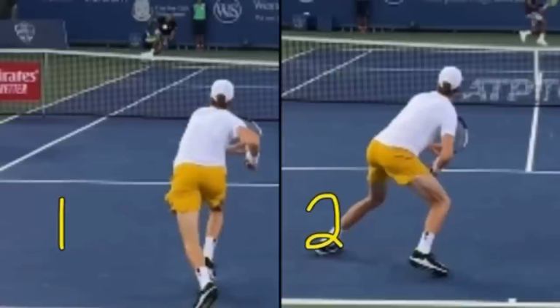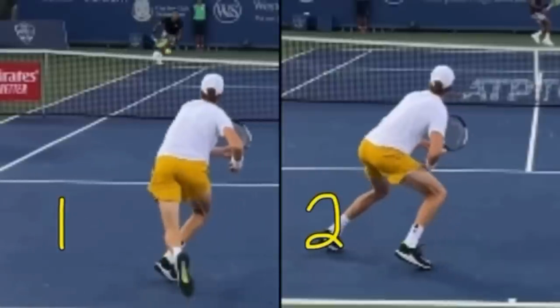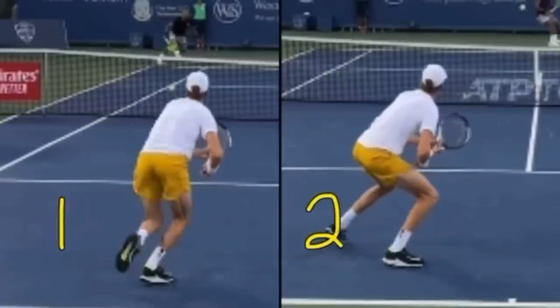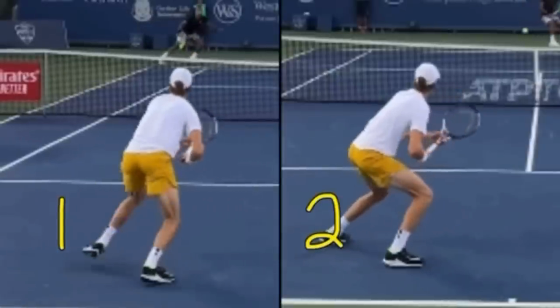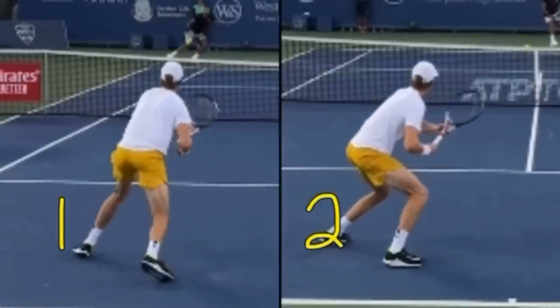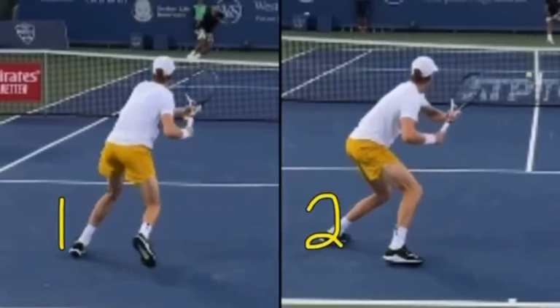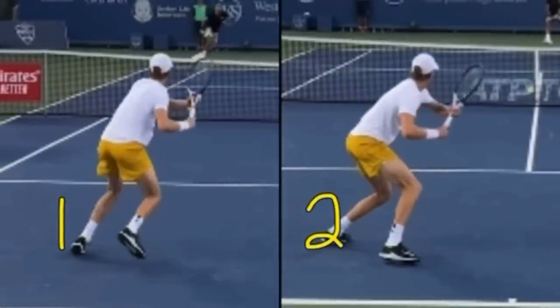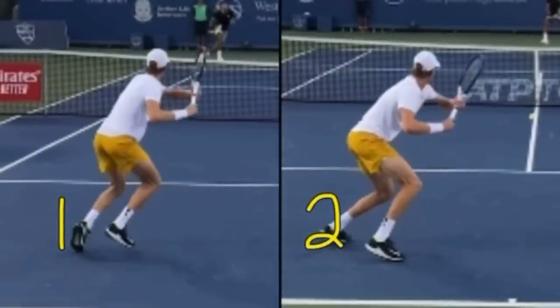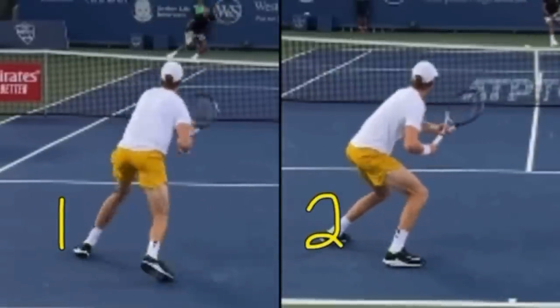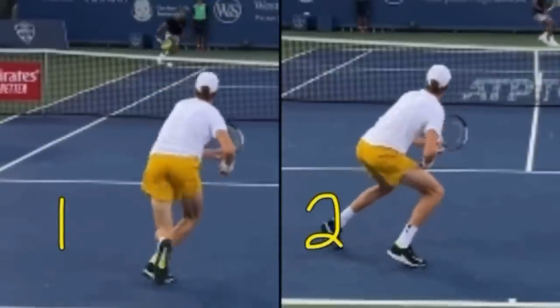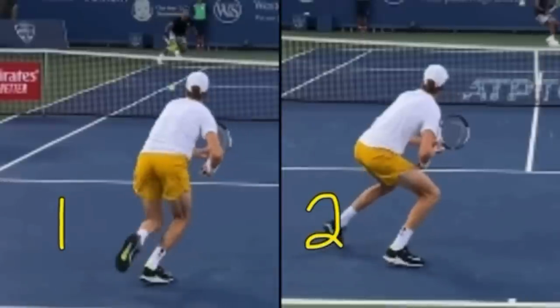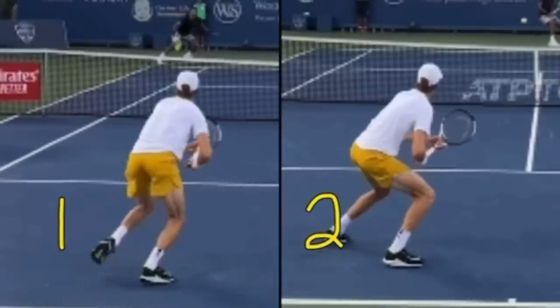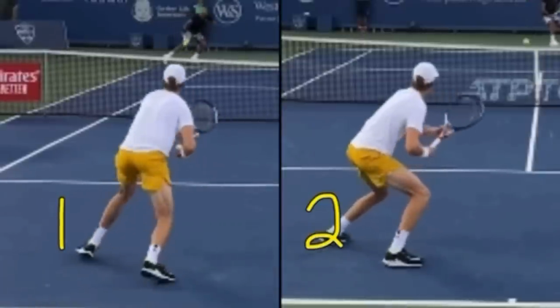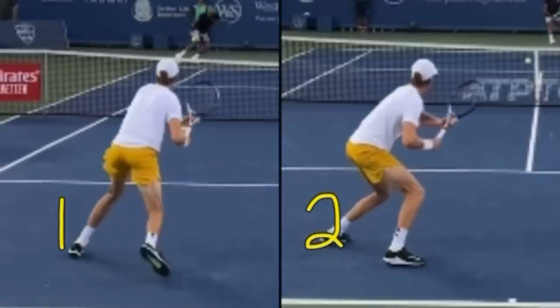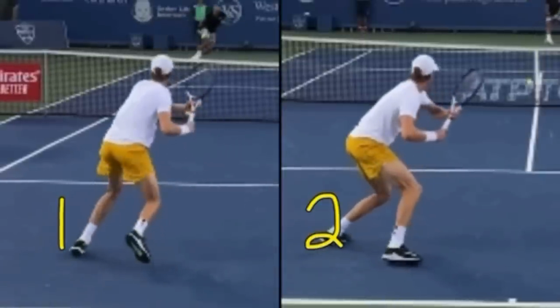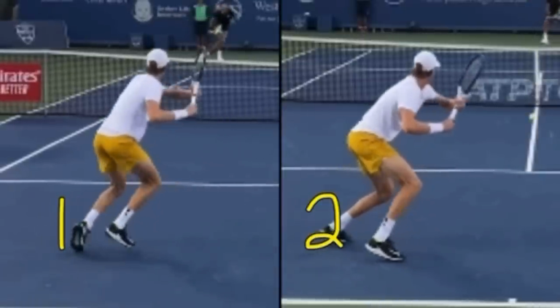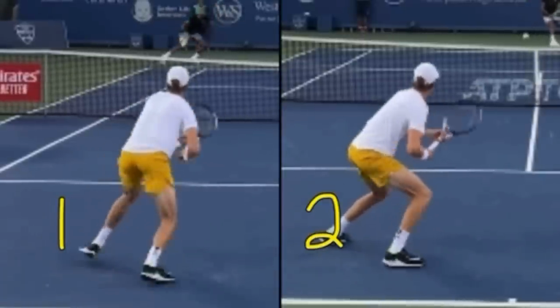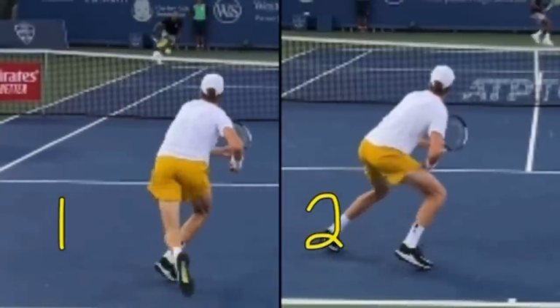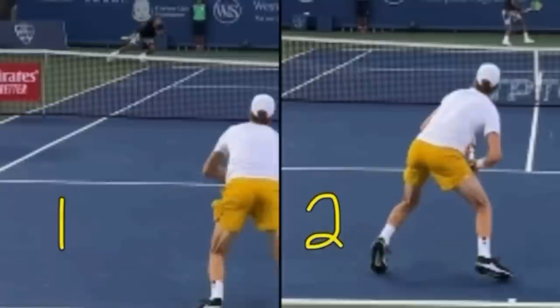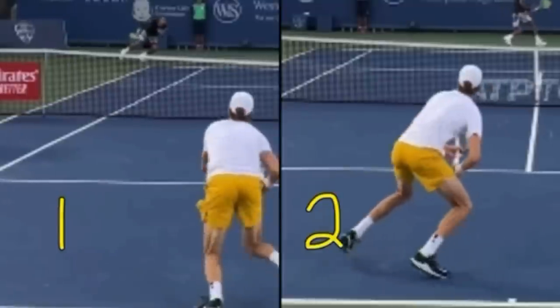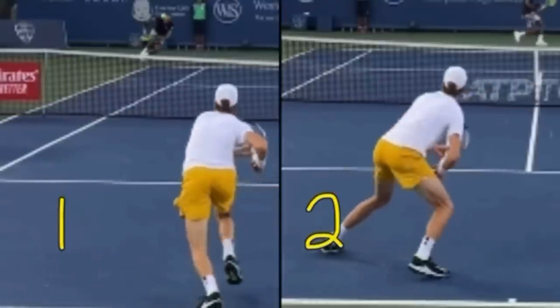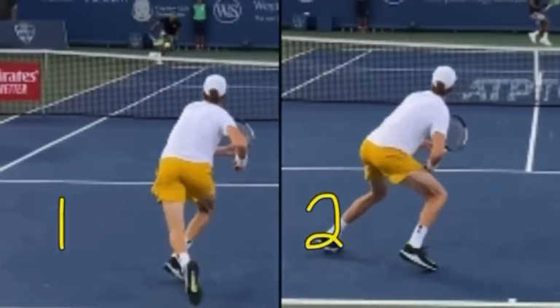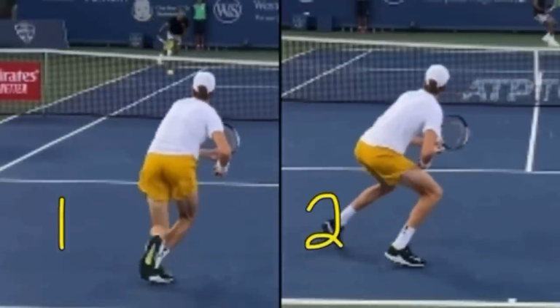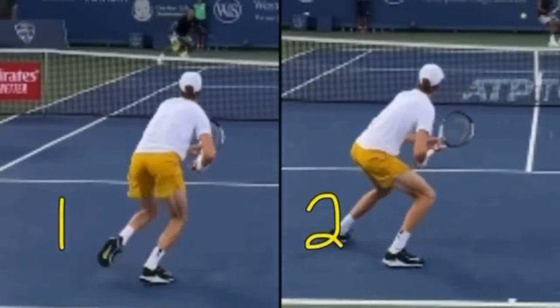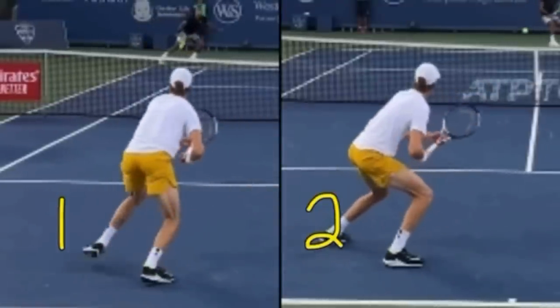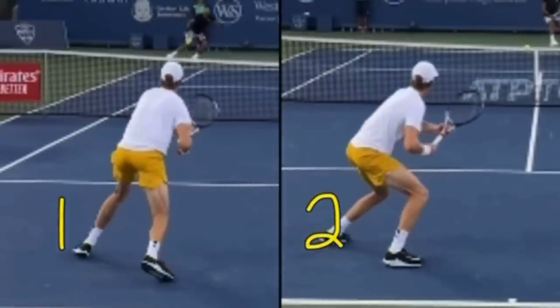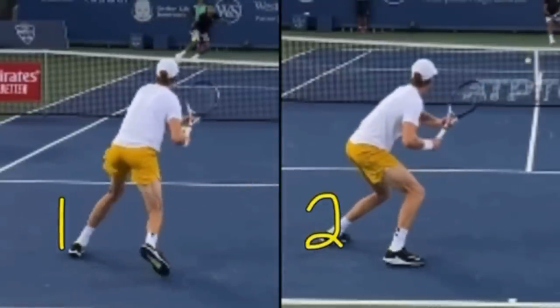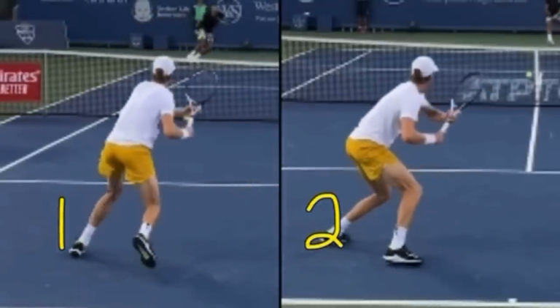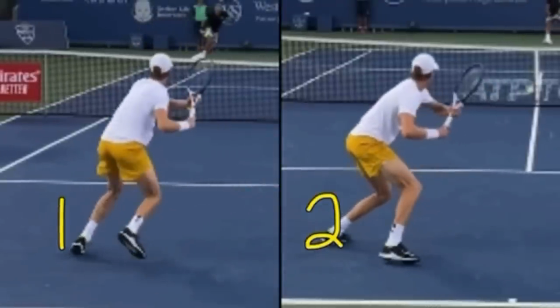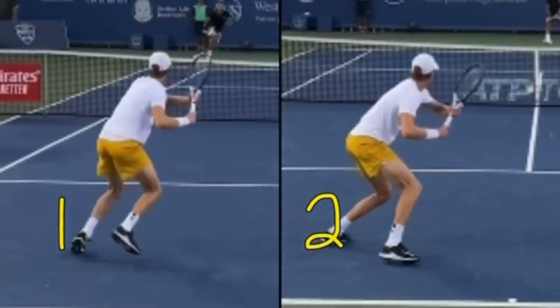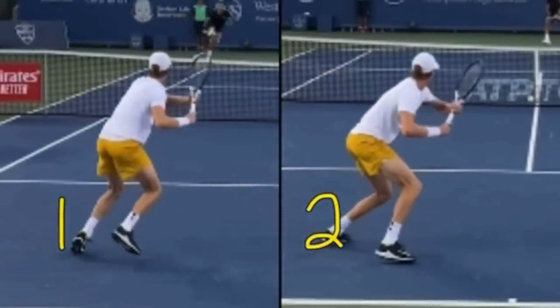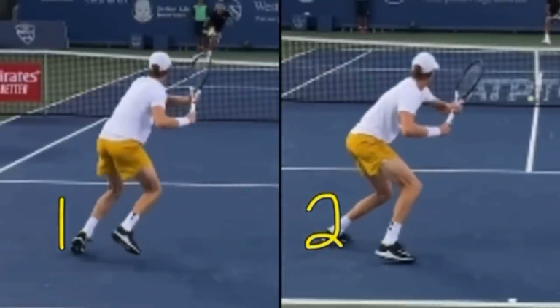So which one do you think is a fake drop shot? Number one or number two? Which one? Write in the comments. One of these from Yannick Sinner is going to be a drop shot. Can you tell? He disguises it pretty well.